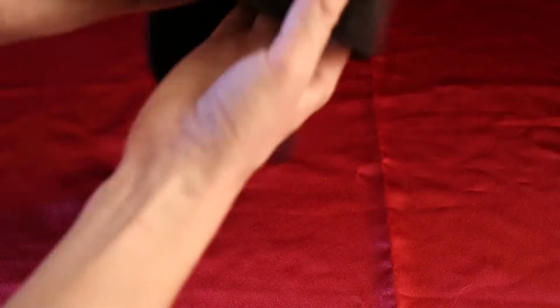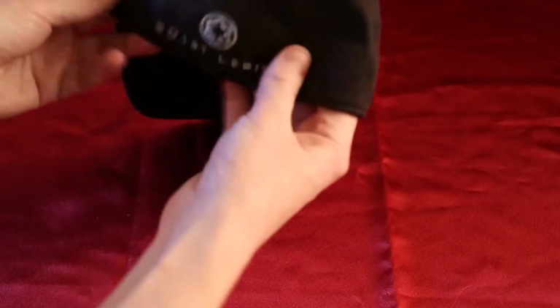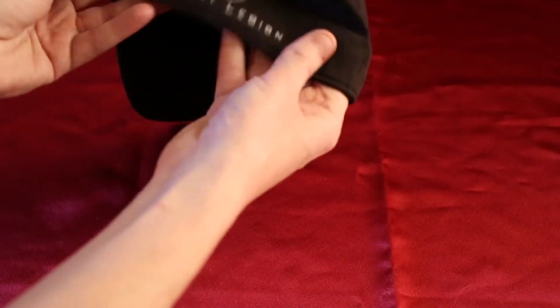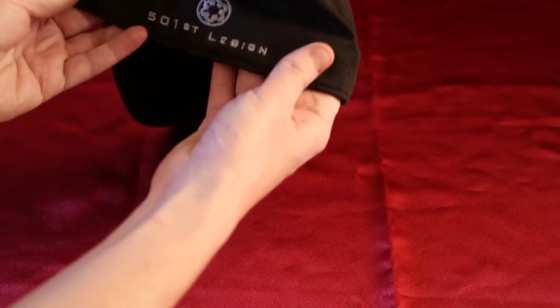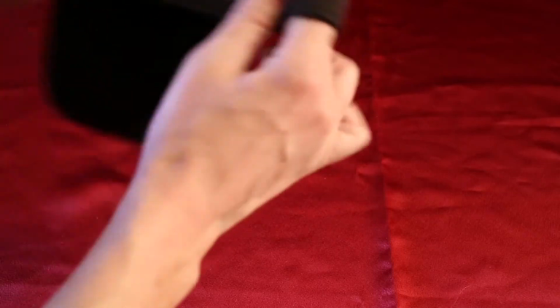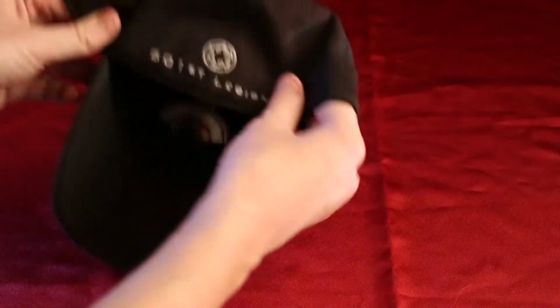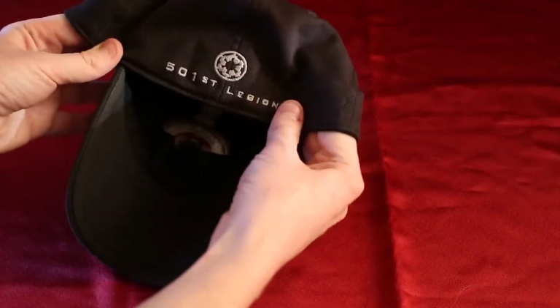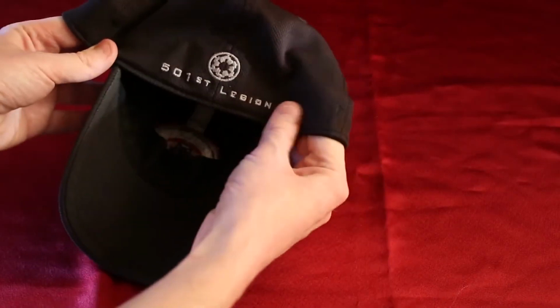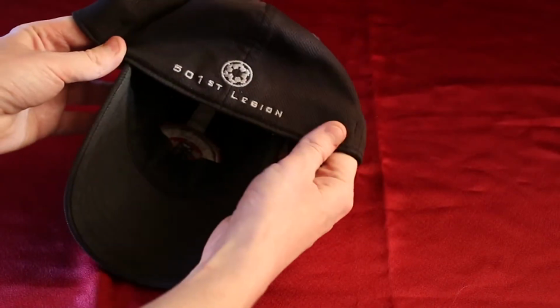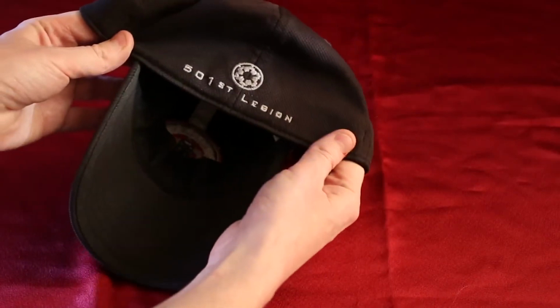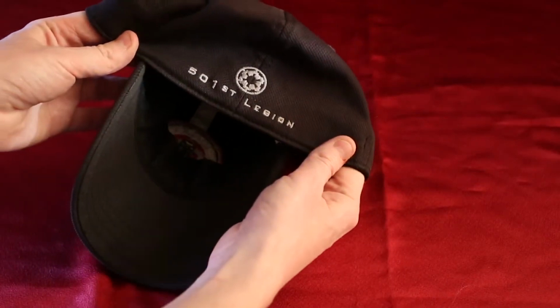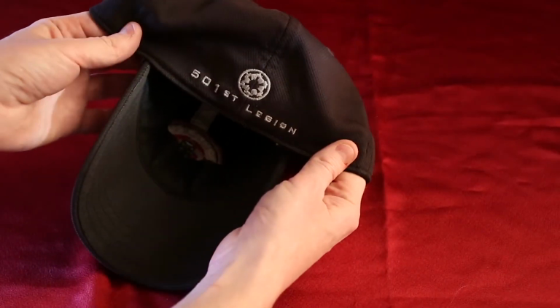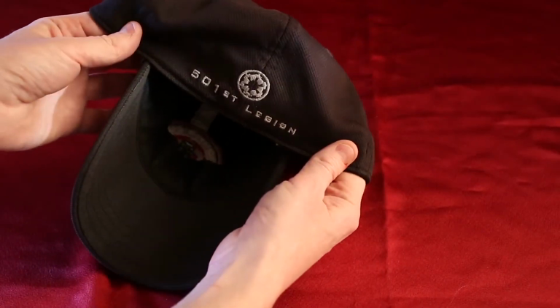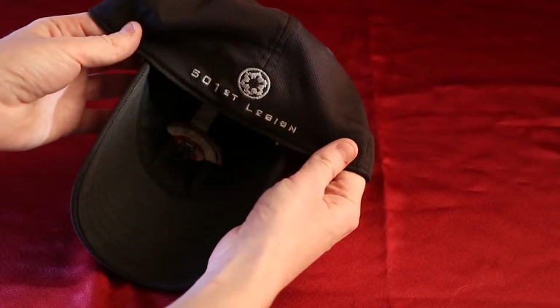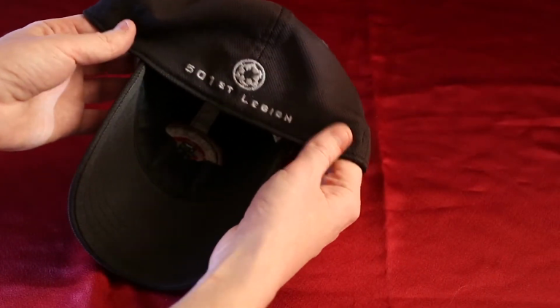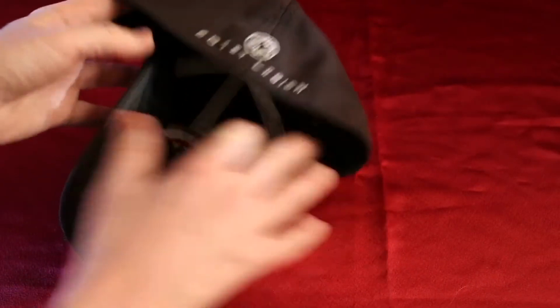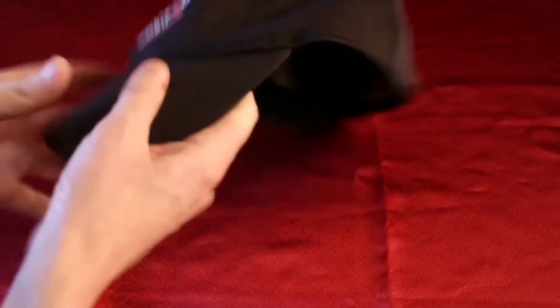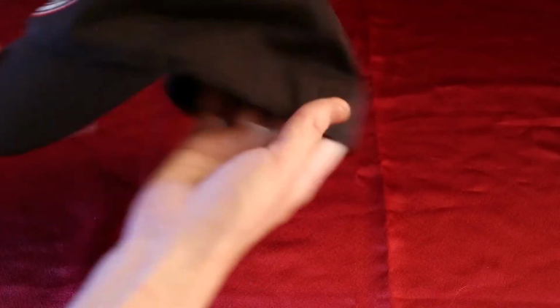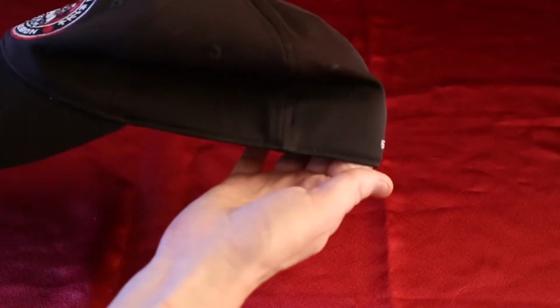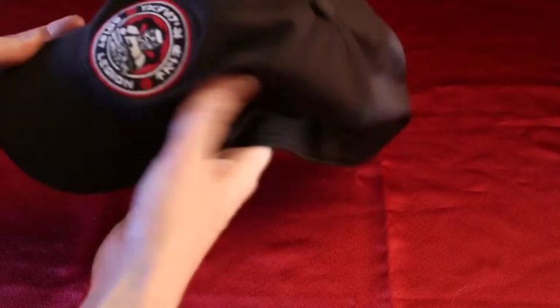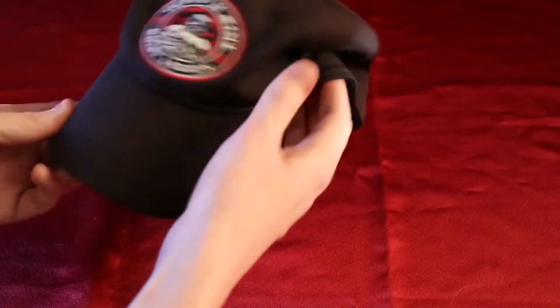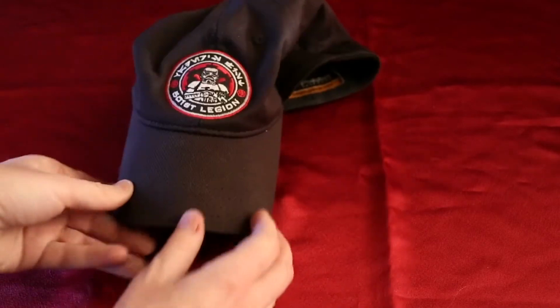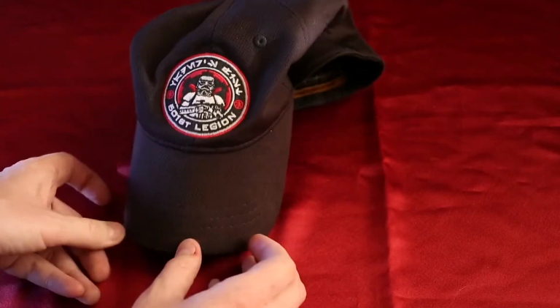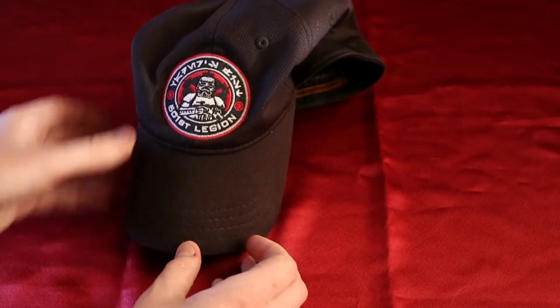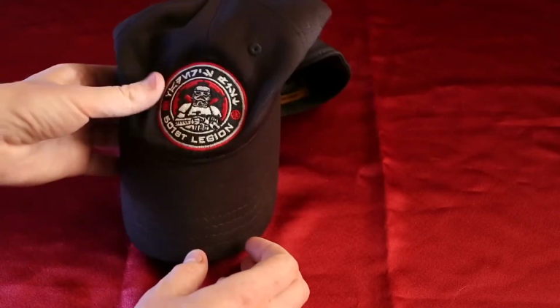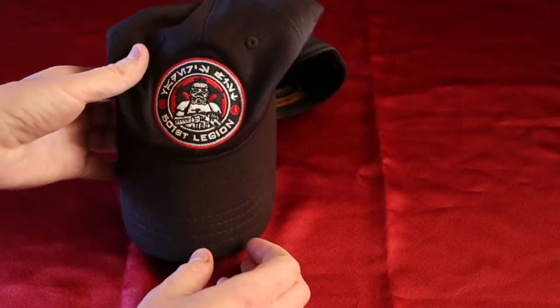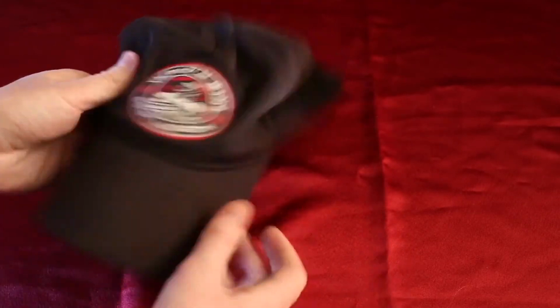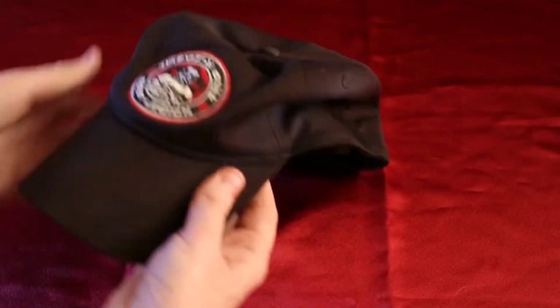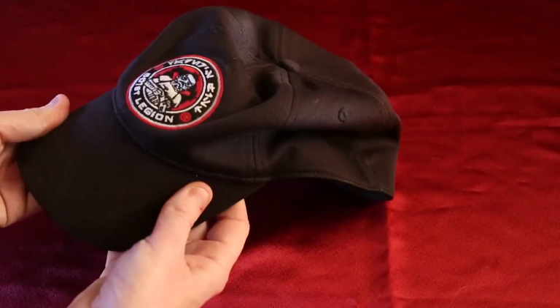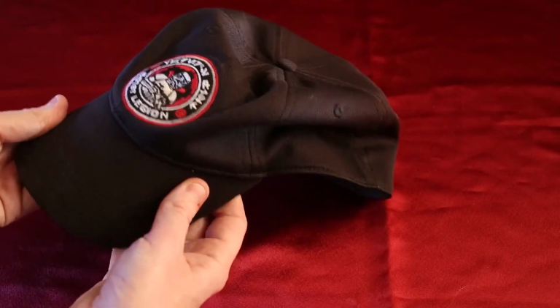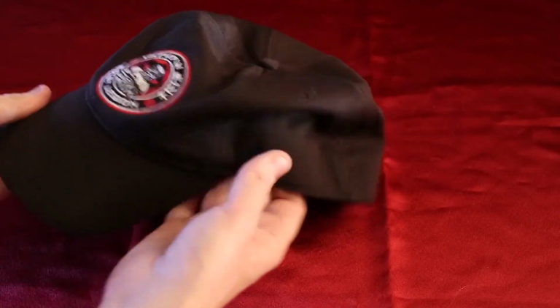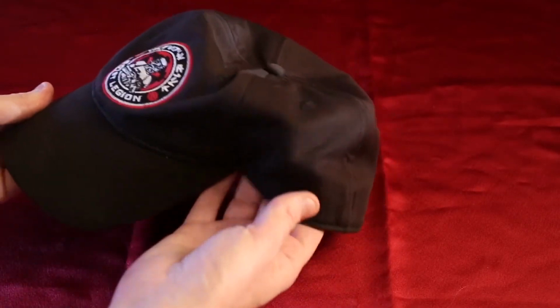Anyway, on the back we got embroidered 501st Legion with the Imperial cog. One size fits all, and the big nice embroidery on the front. Very cool stuff.